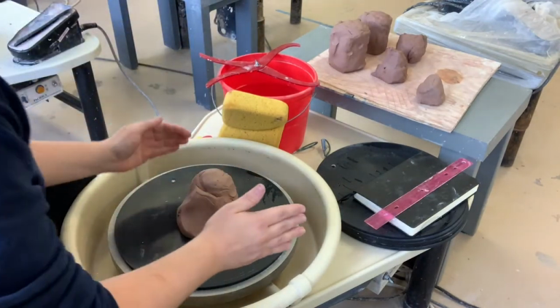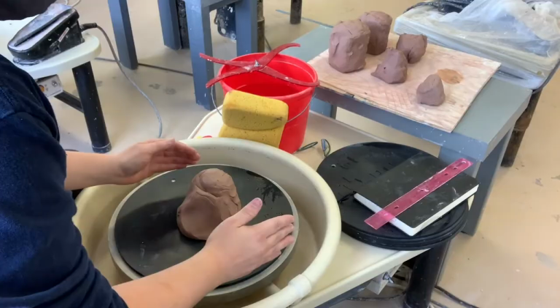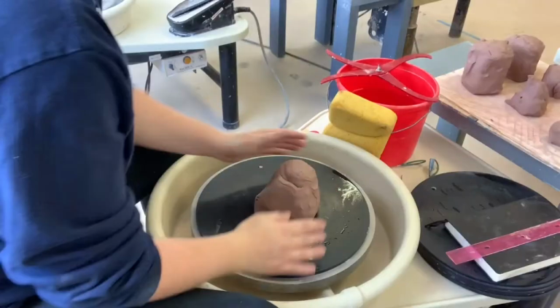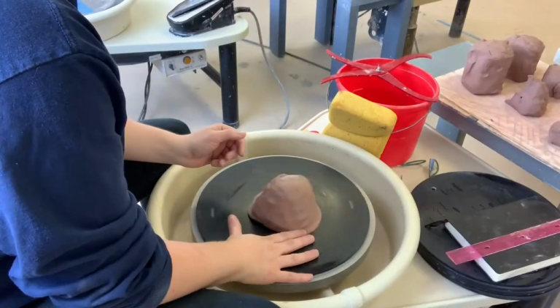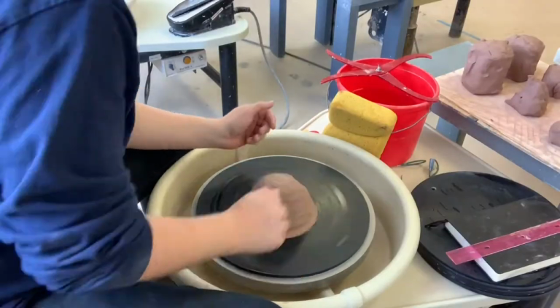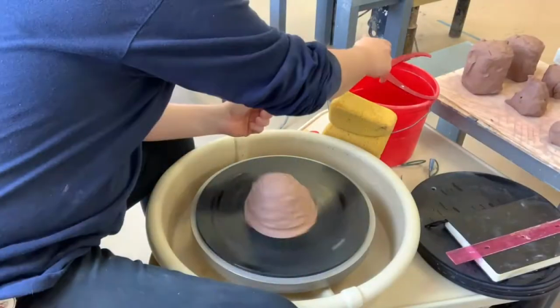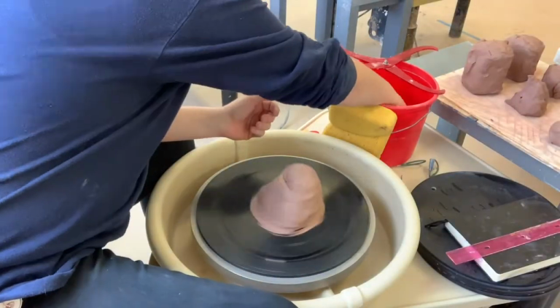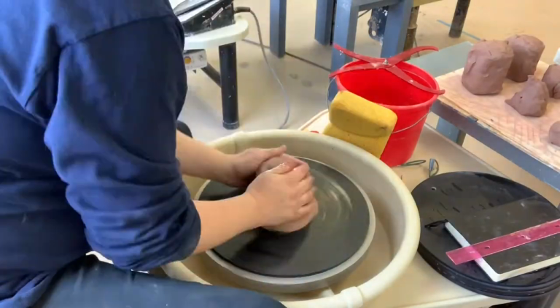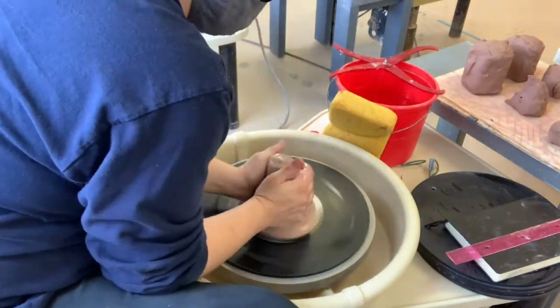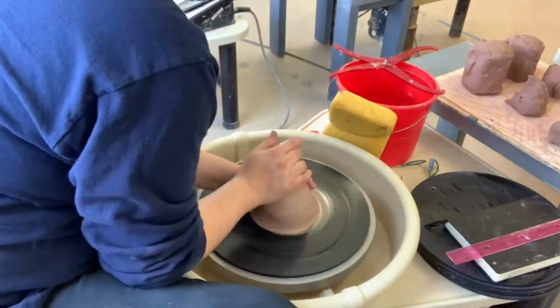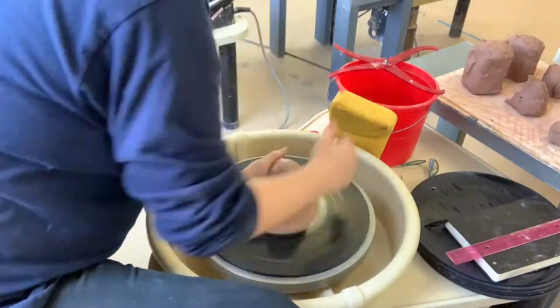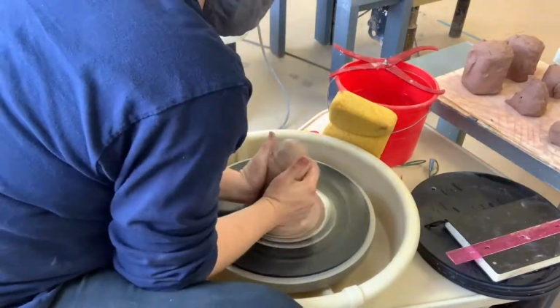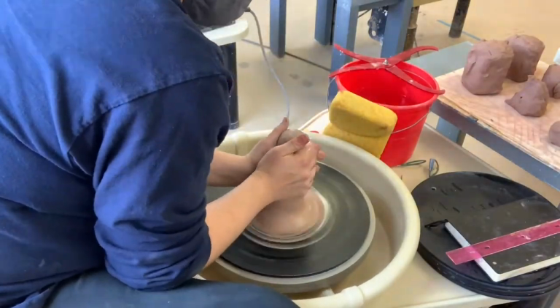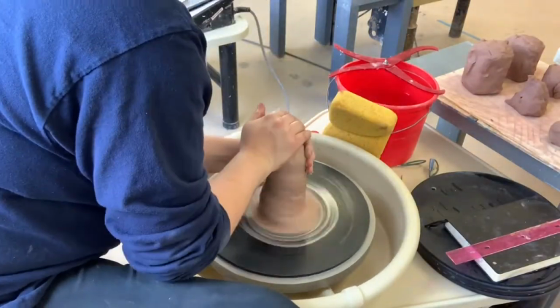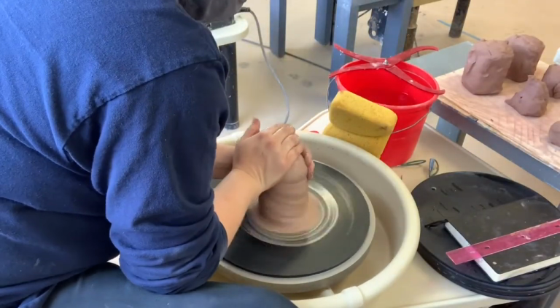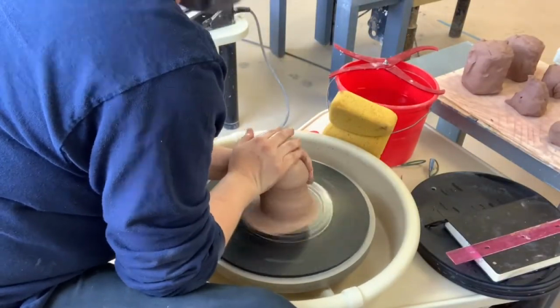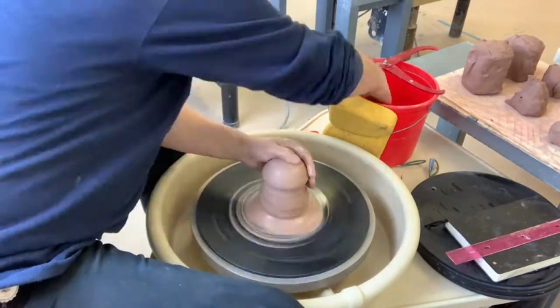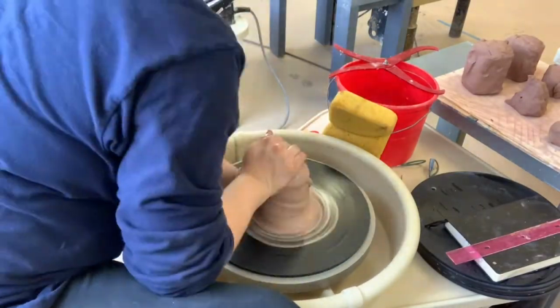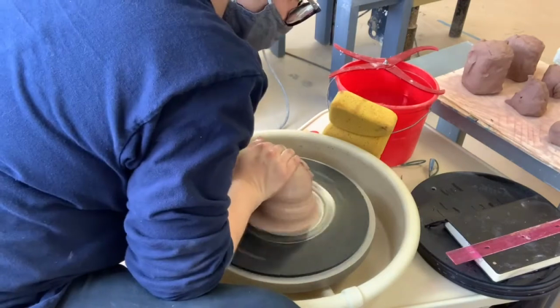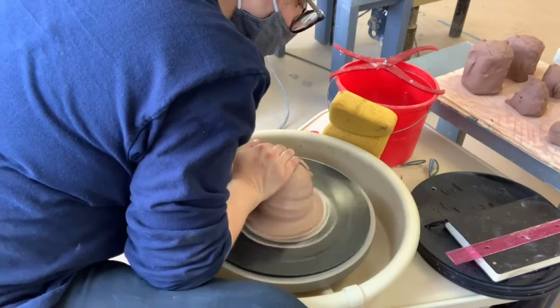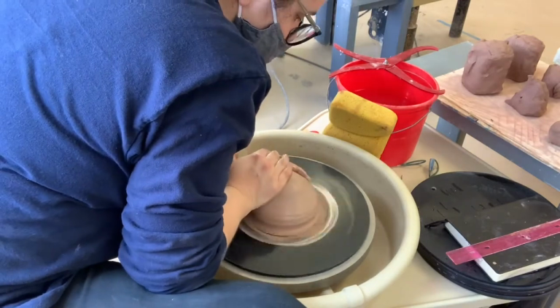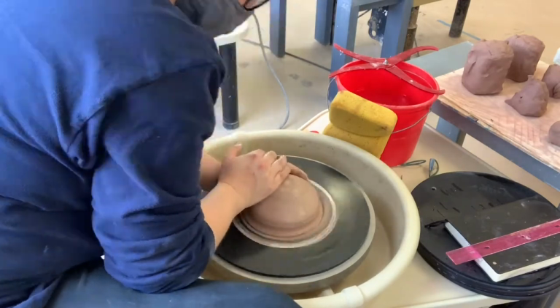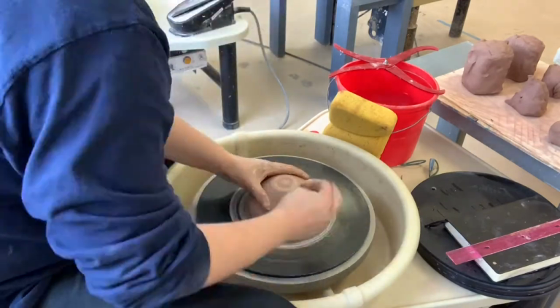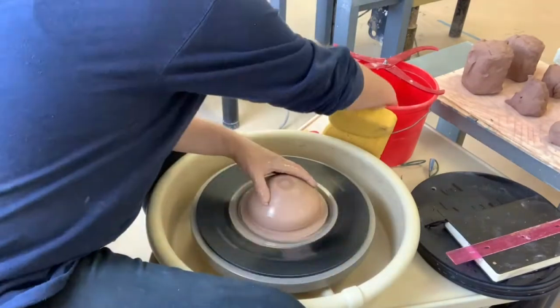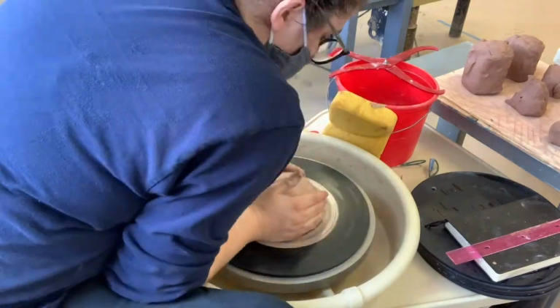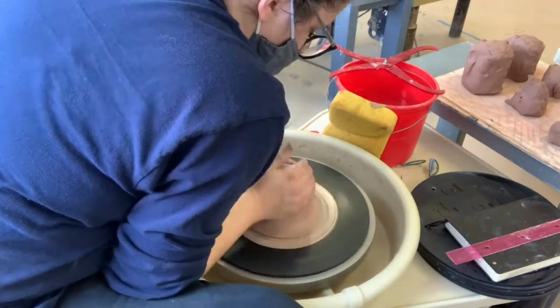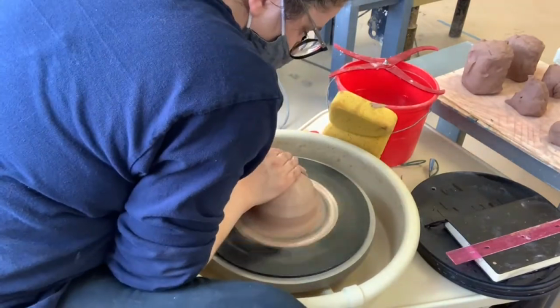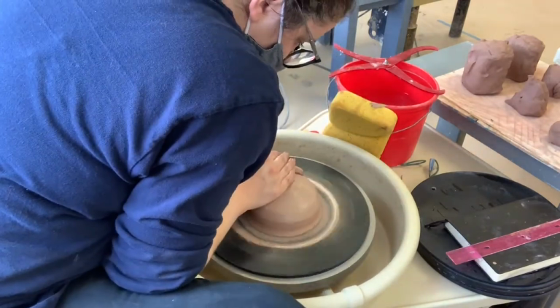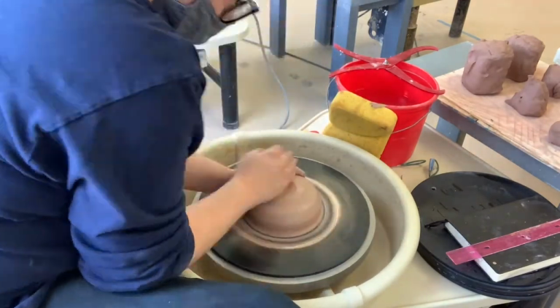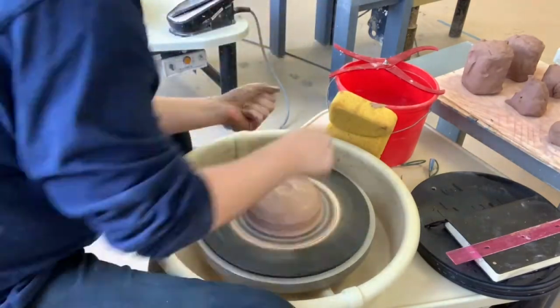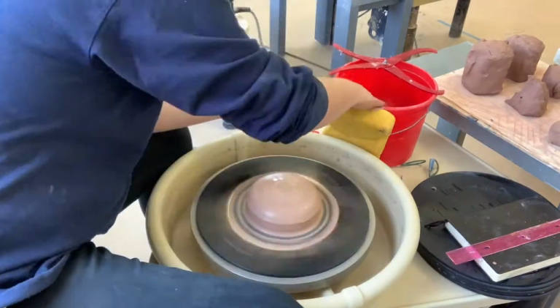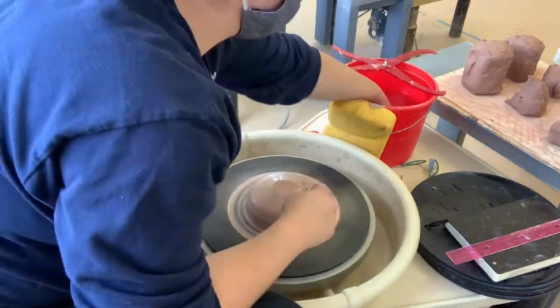I drew out my idea first and decided on the size I wanted, so that's what I was doing with the ruler. I was measuring that out so that I can make them the same size.